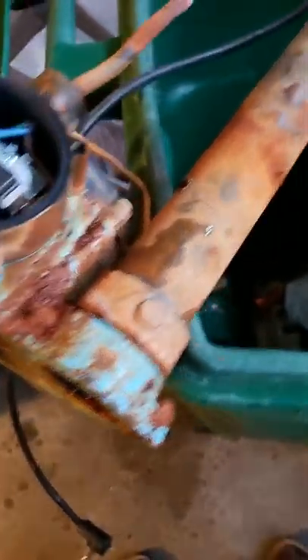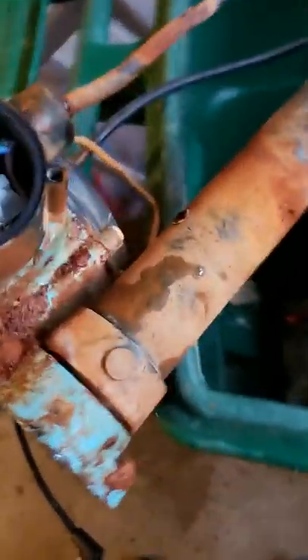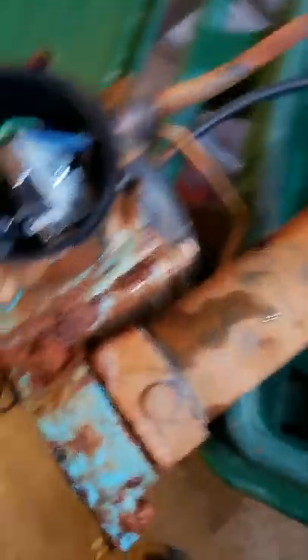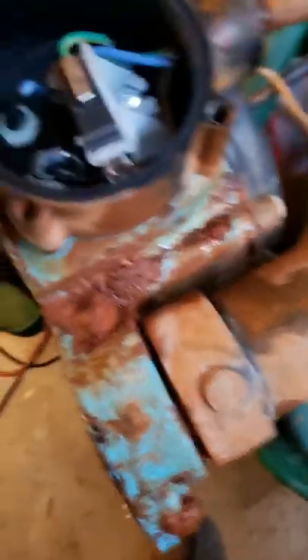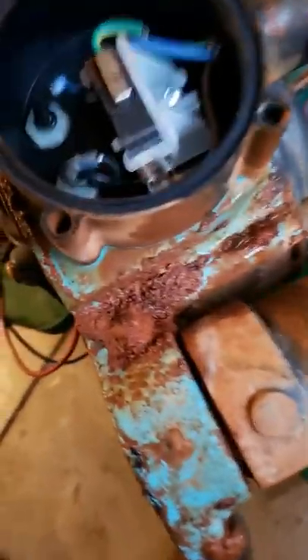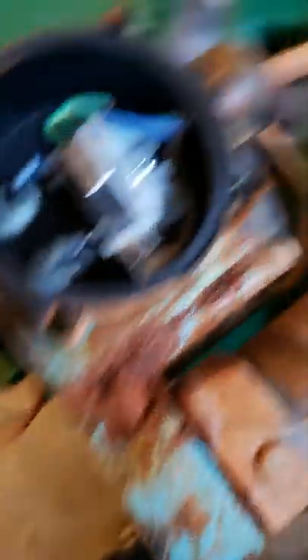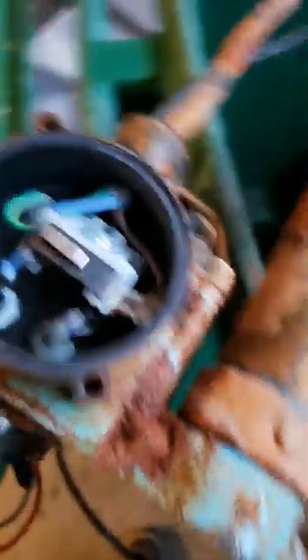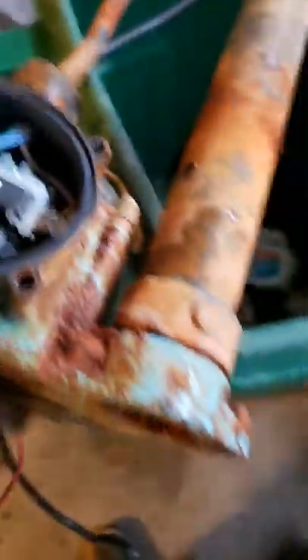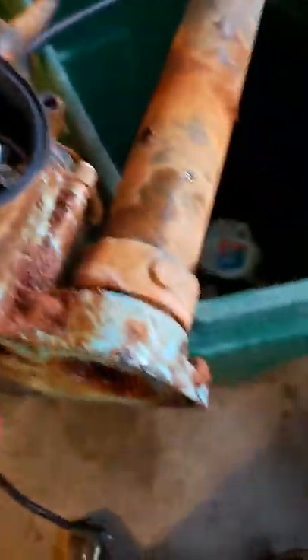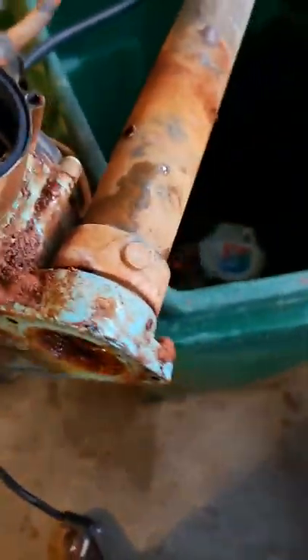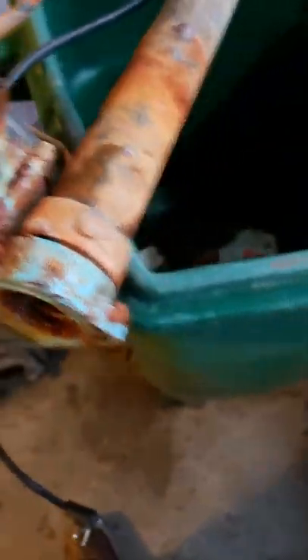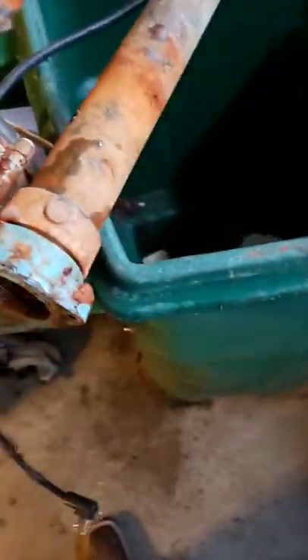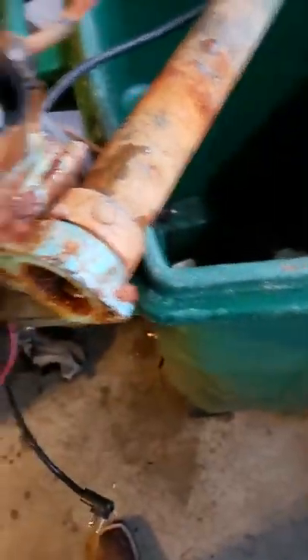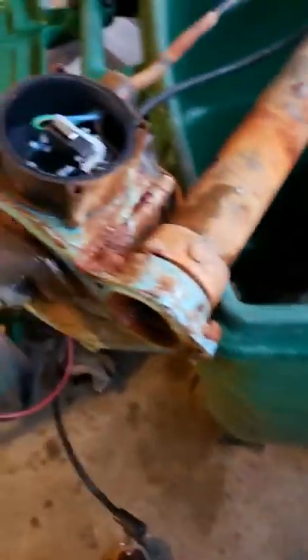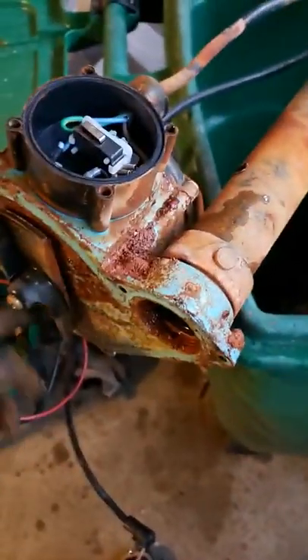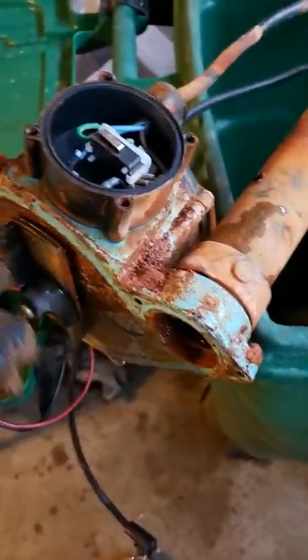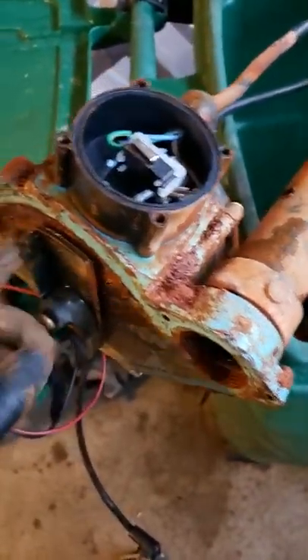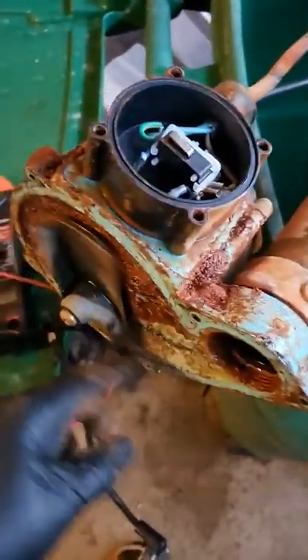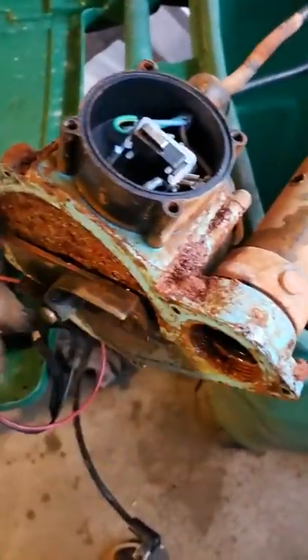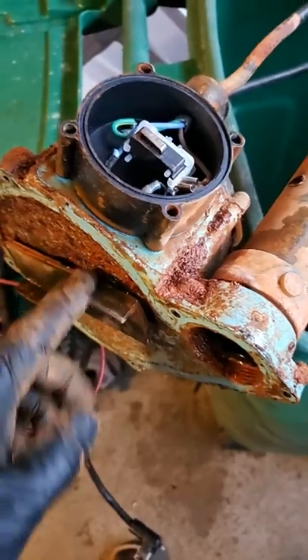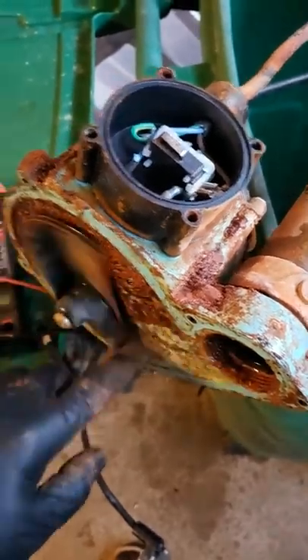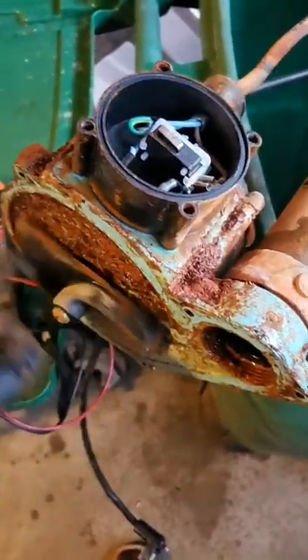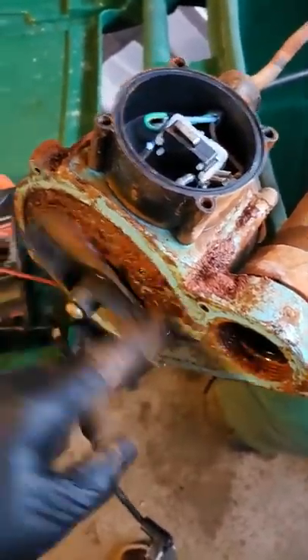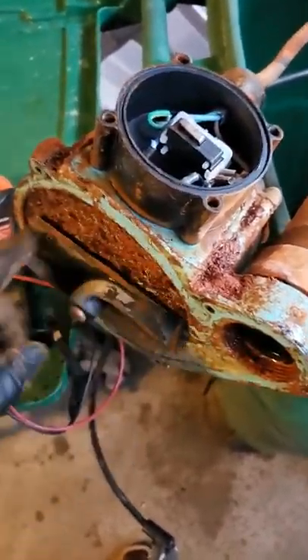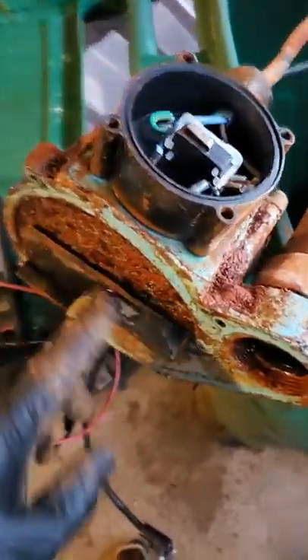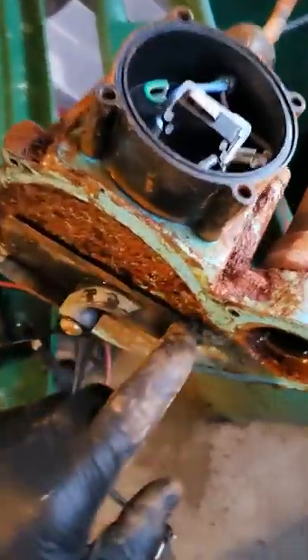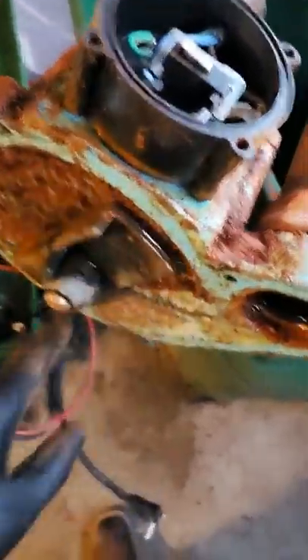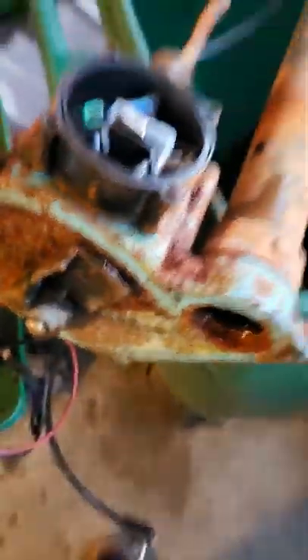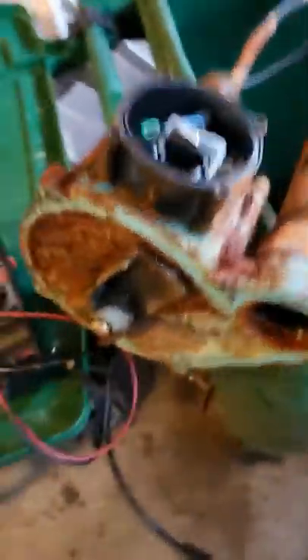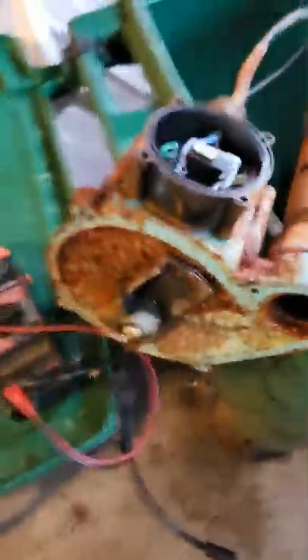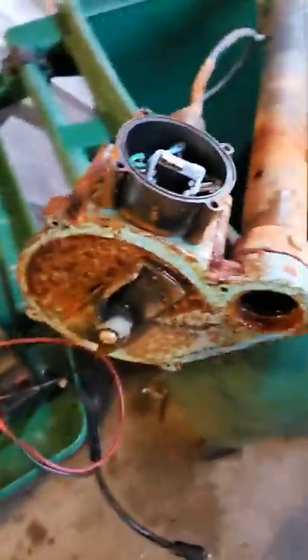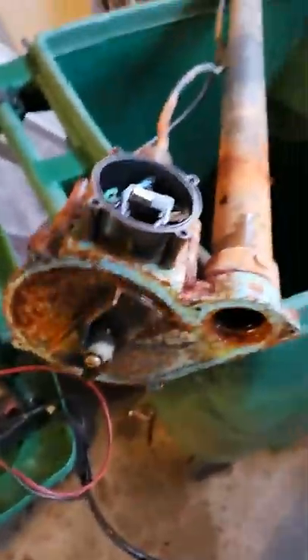I'll look down into the motor part of it real quick to see if it's something I want to repair, but I'll probably just go ahead and replace it.